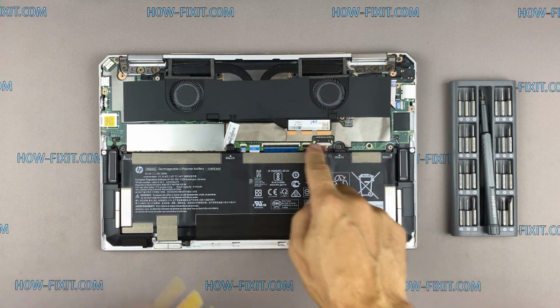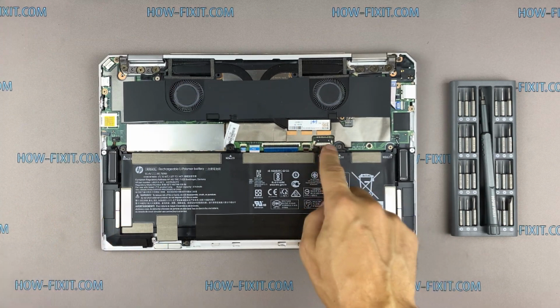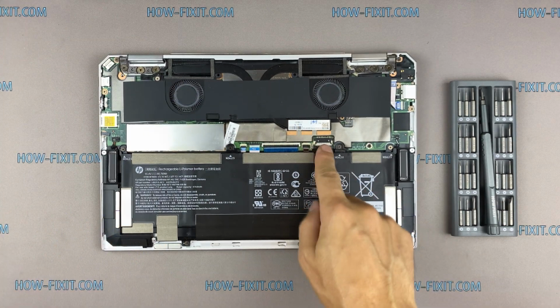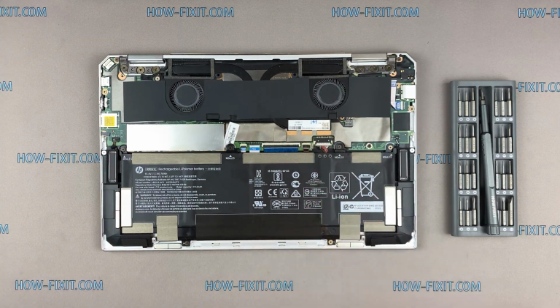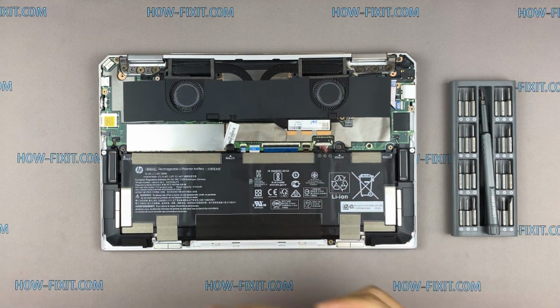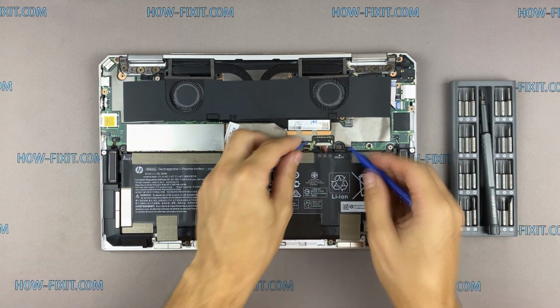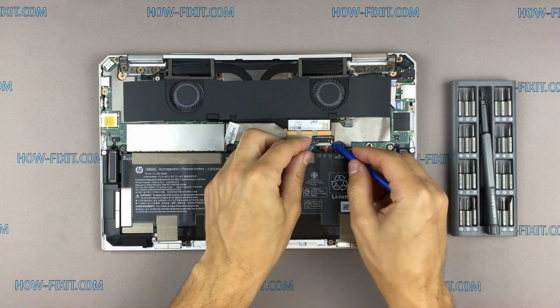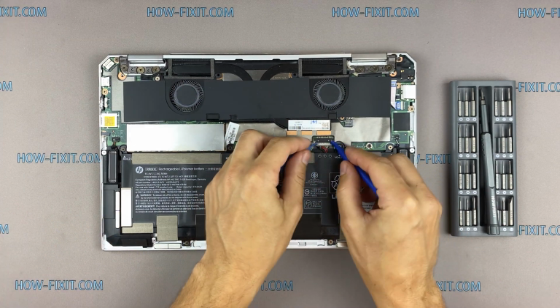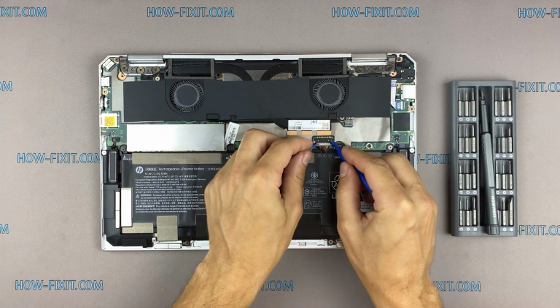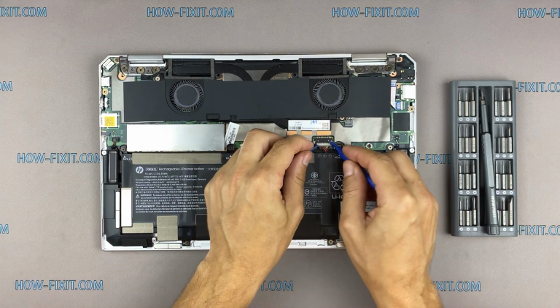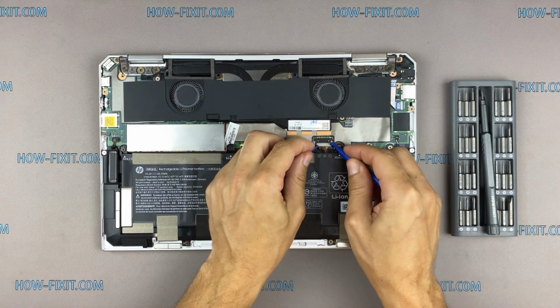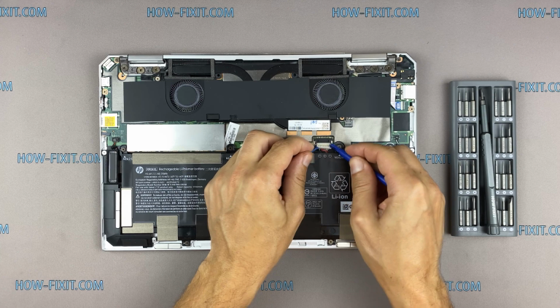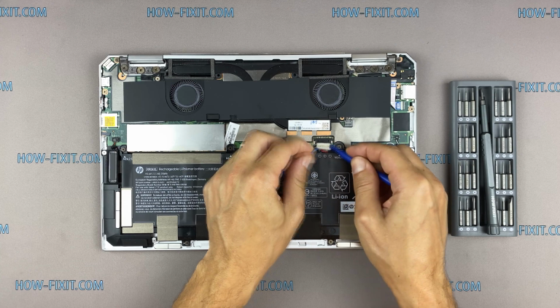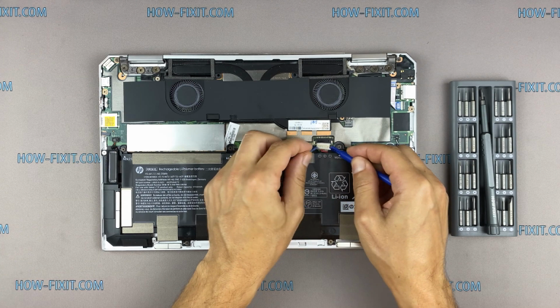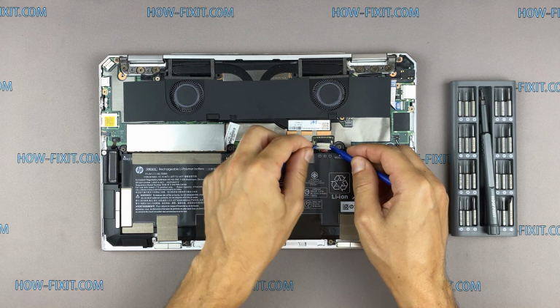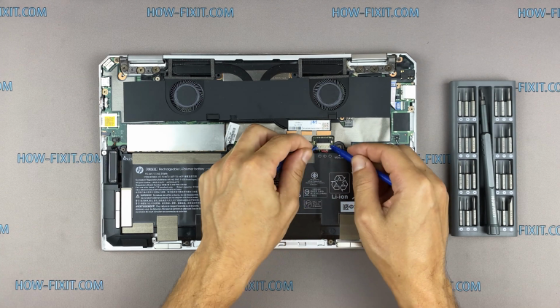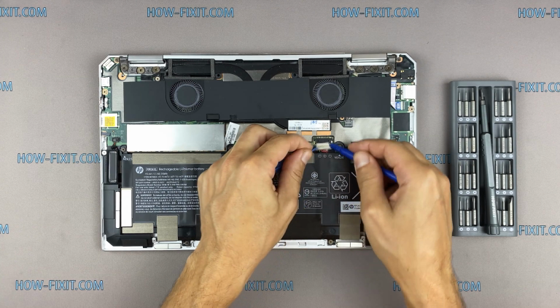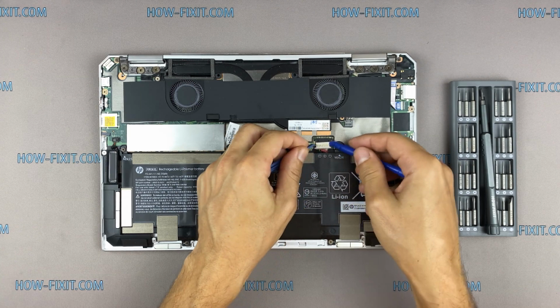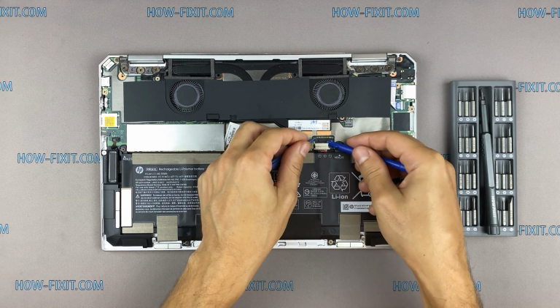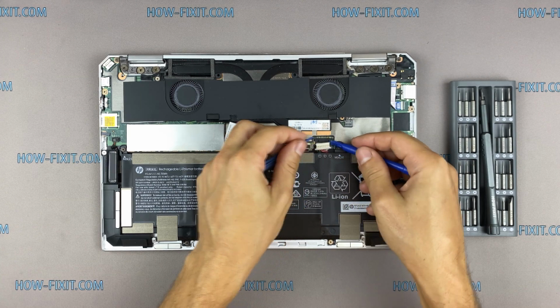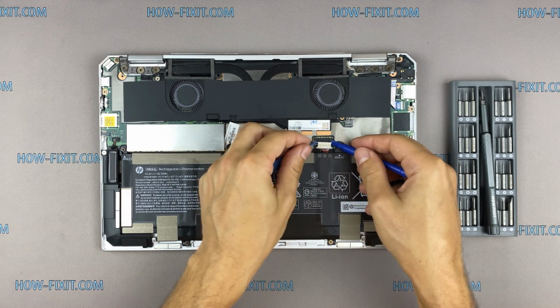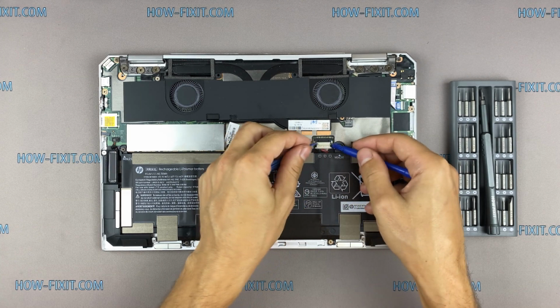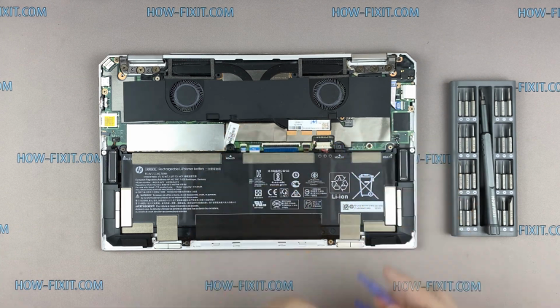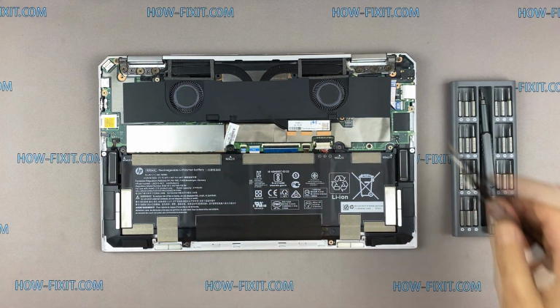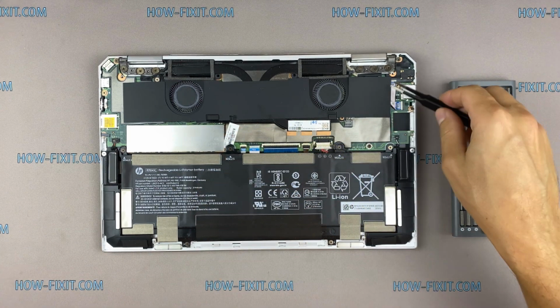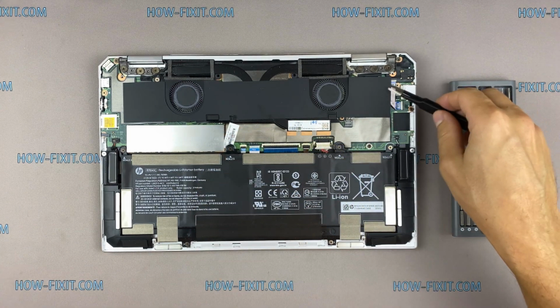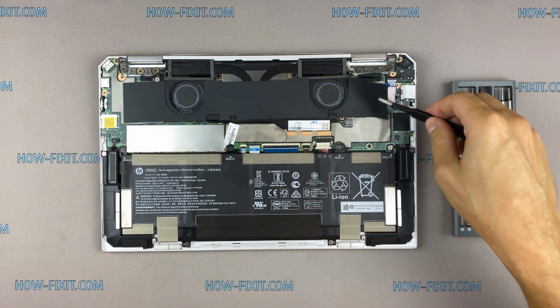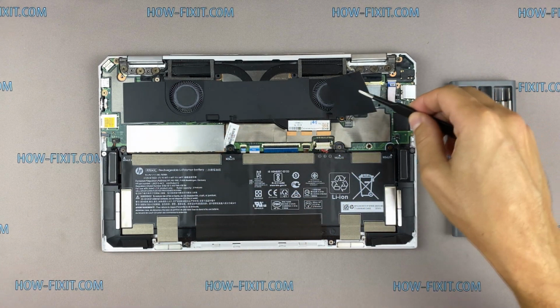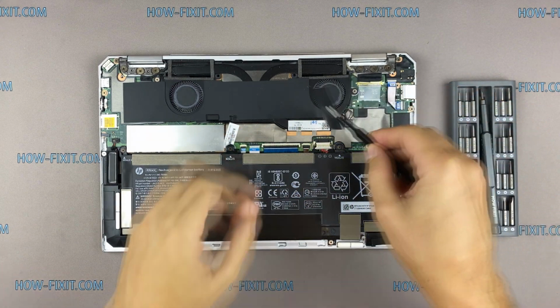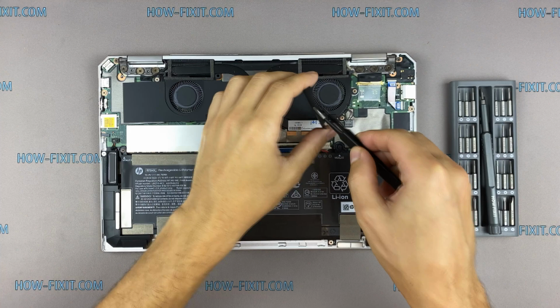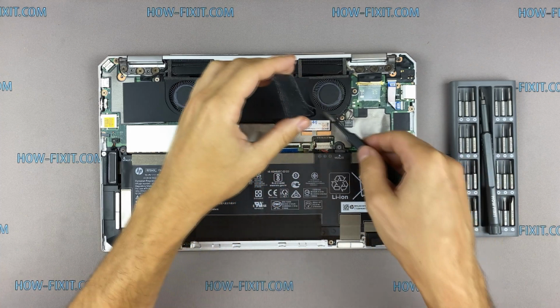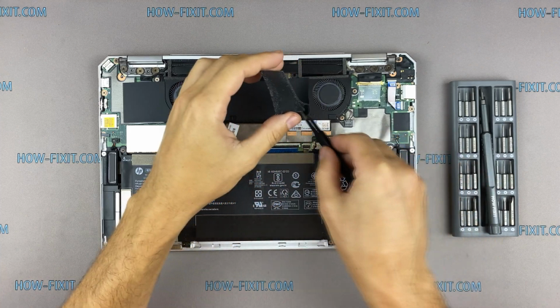Disconnect the battery cable from the motherboard. Now let's begin to remove the cooling system.